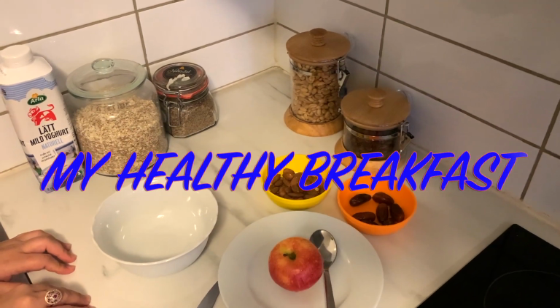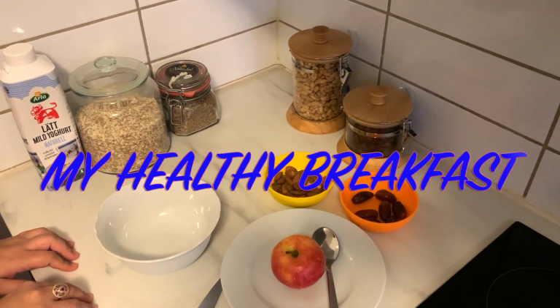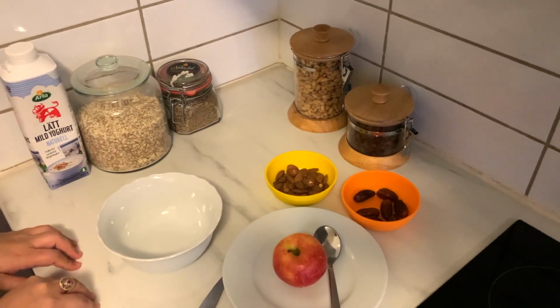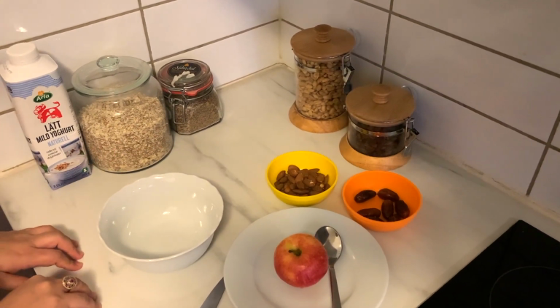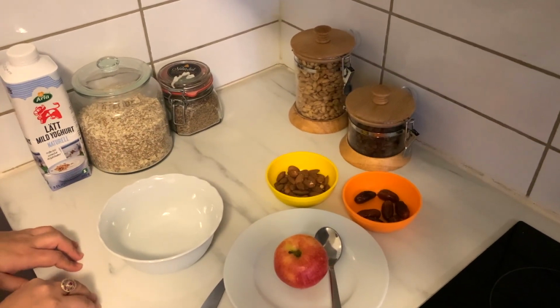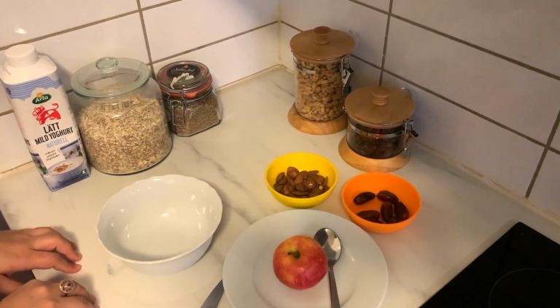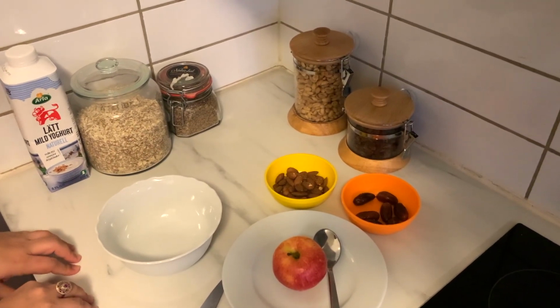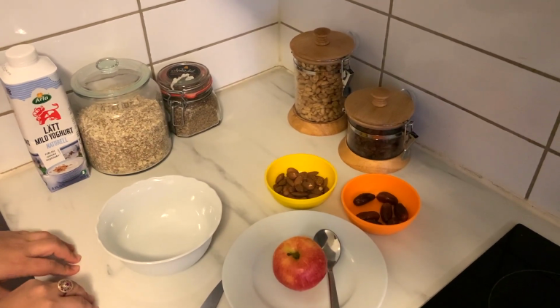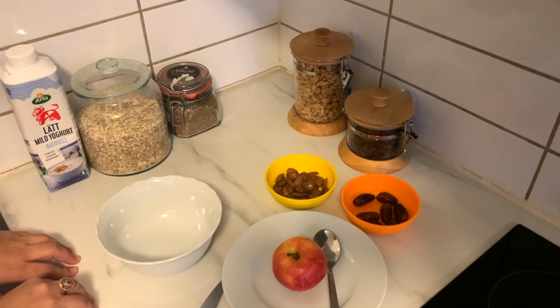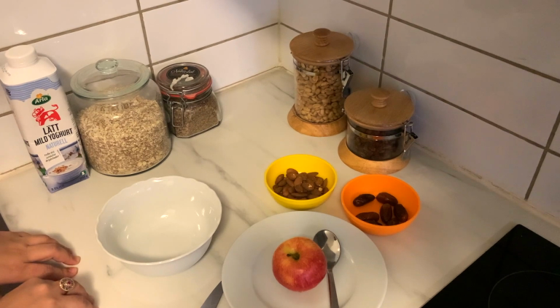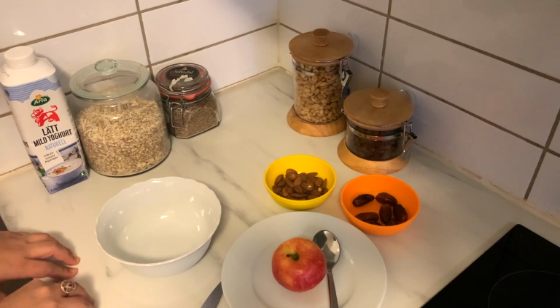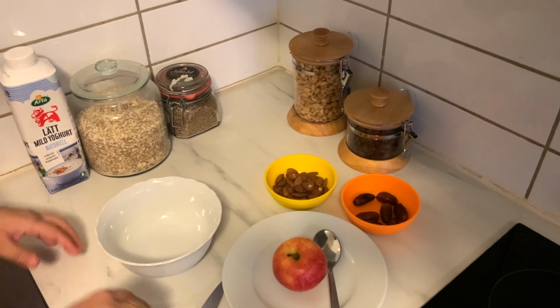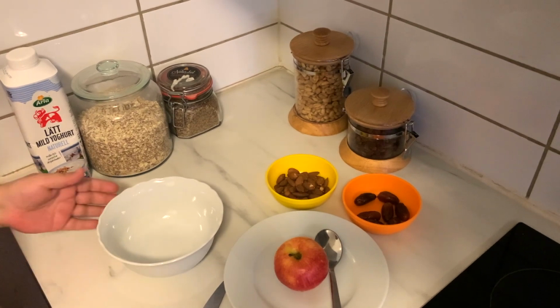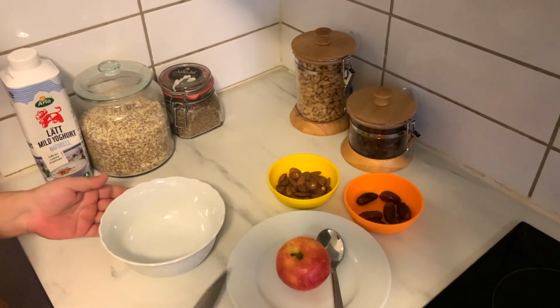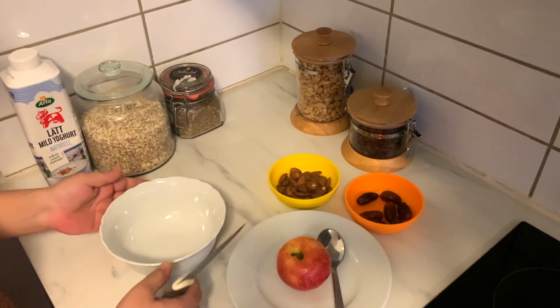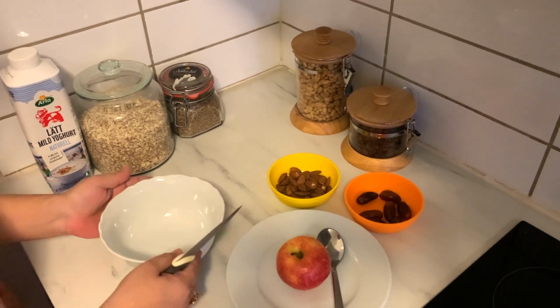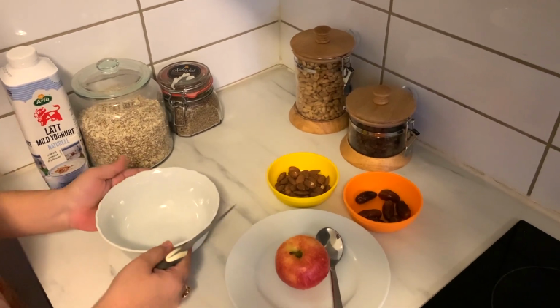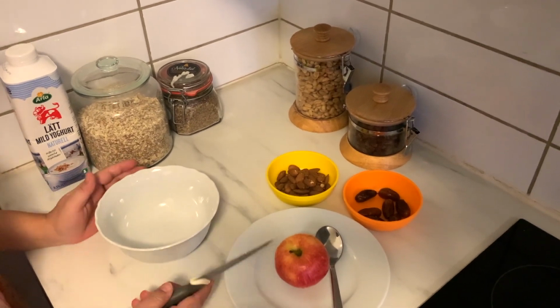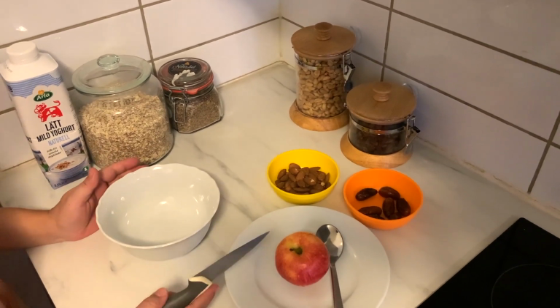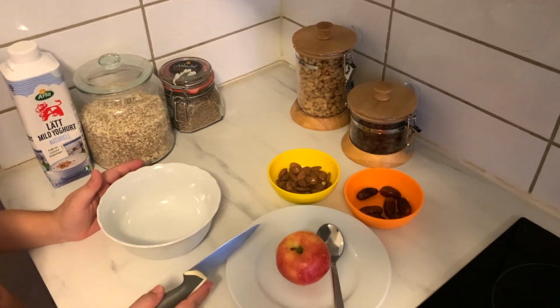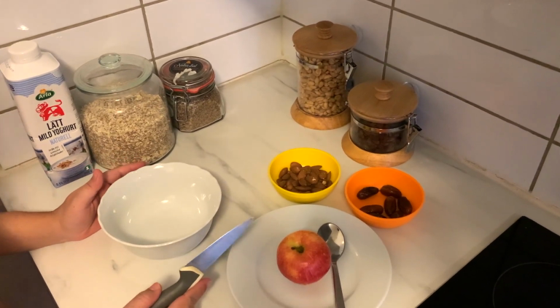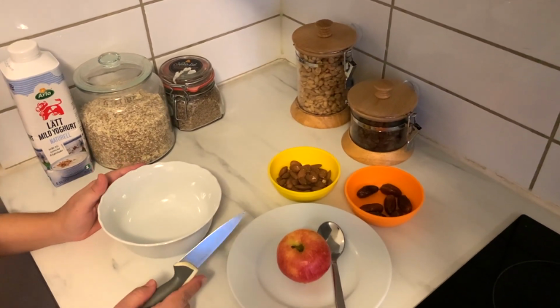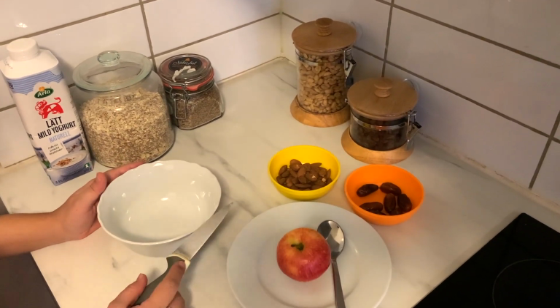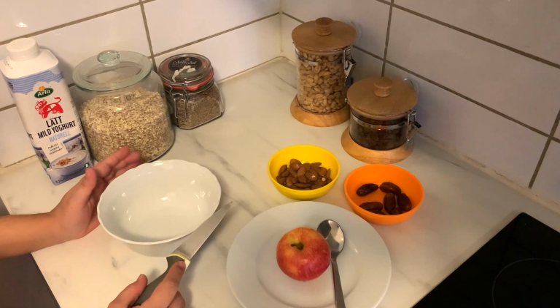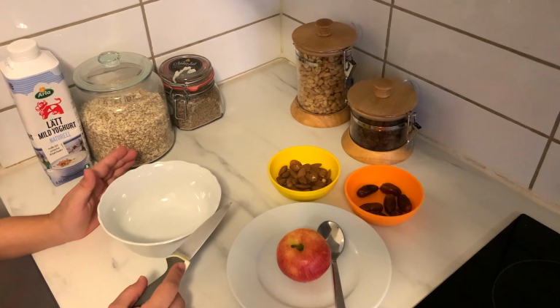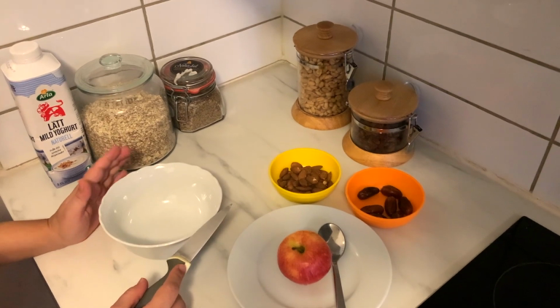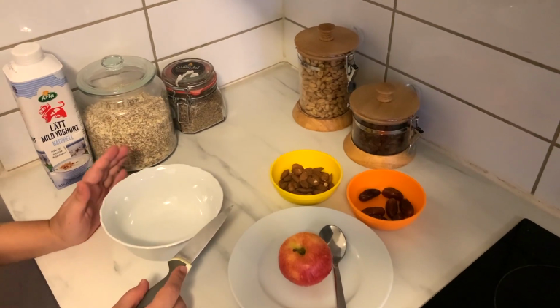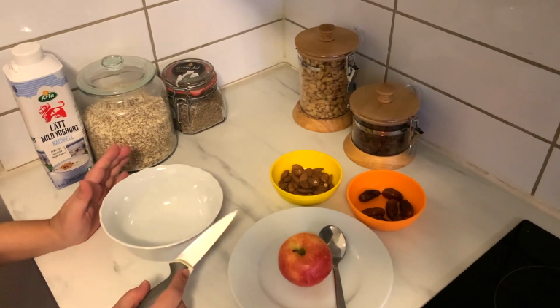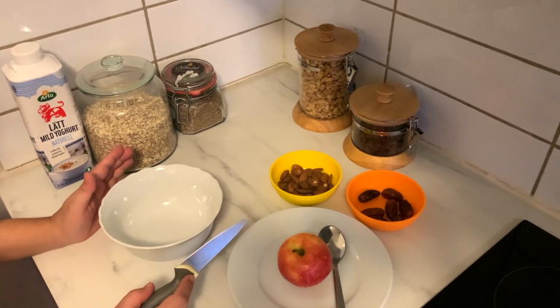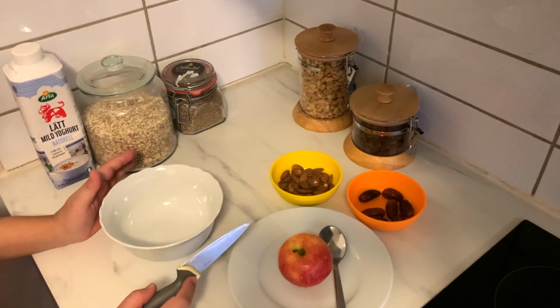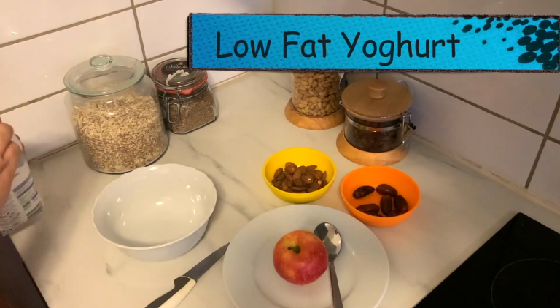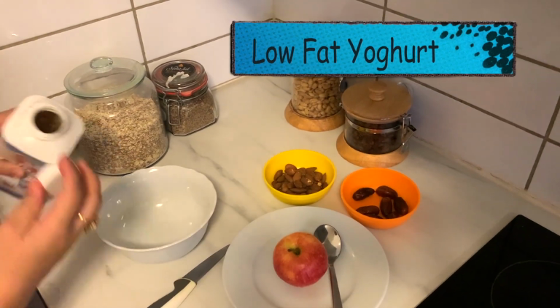Hello, assalamualaikum, how are you guys? We are on TikTok and today I am going to share my healthy breakfast.